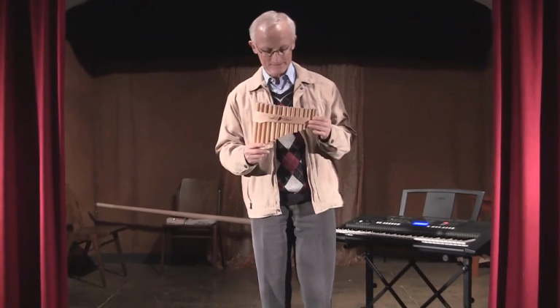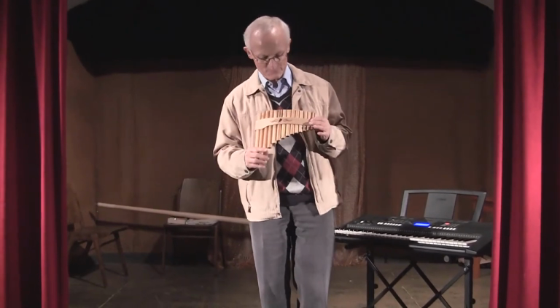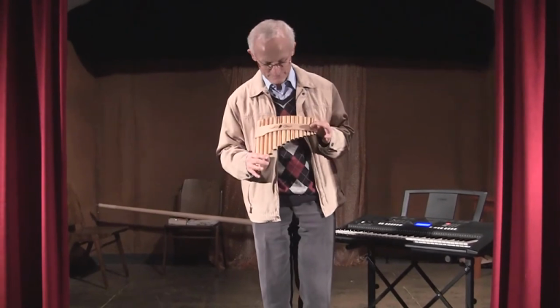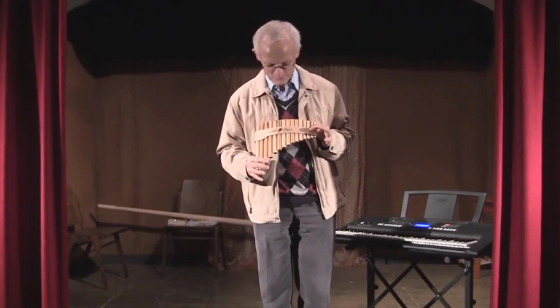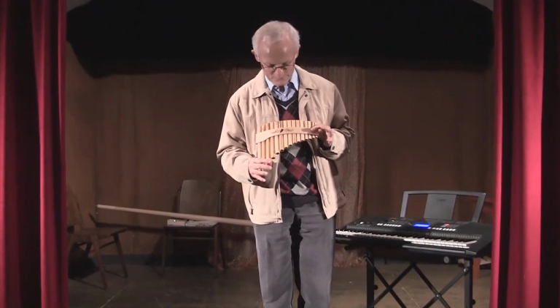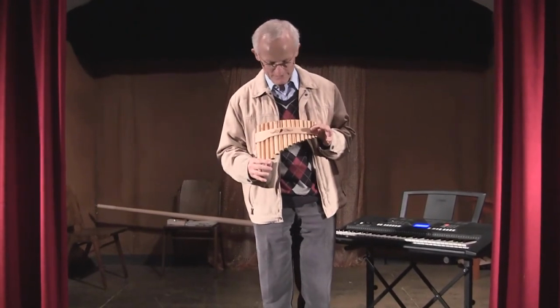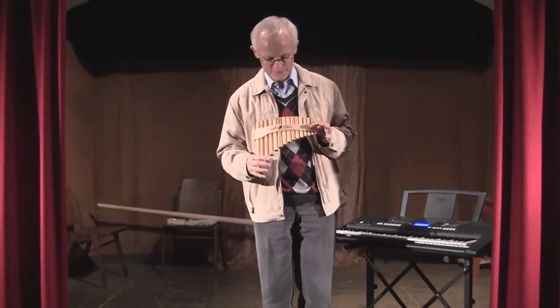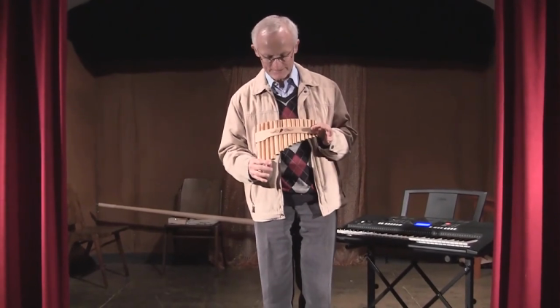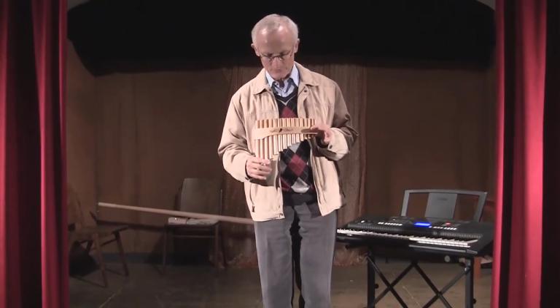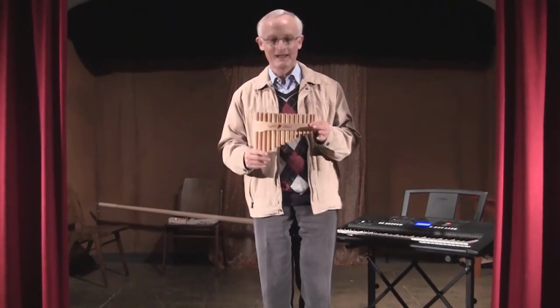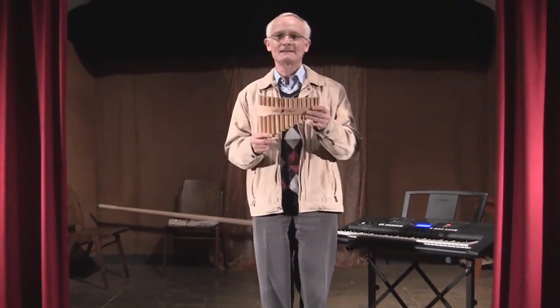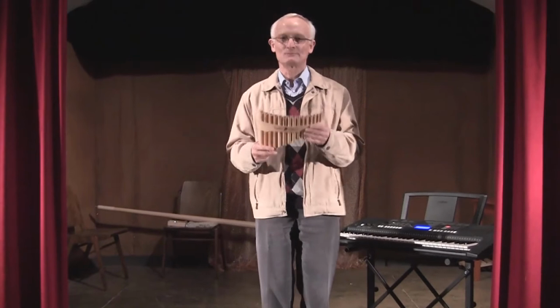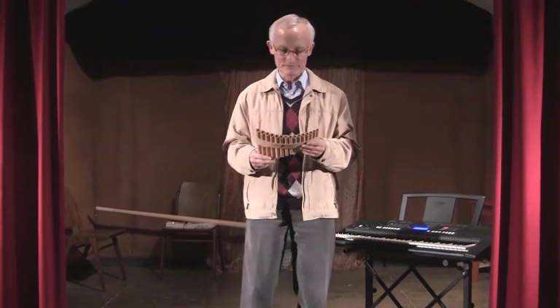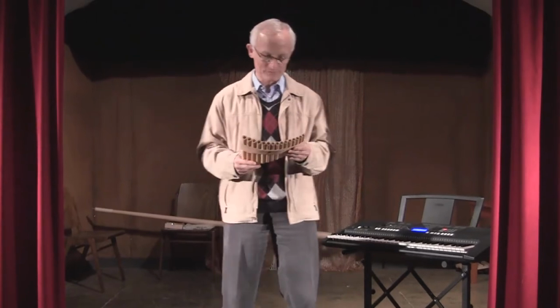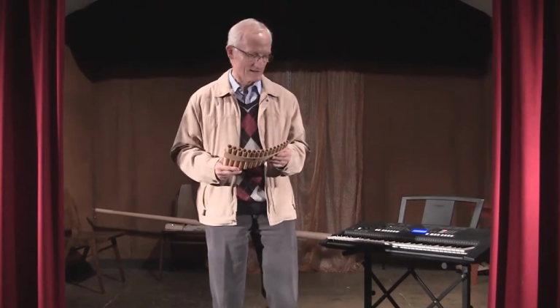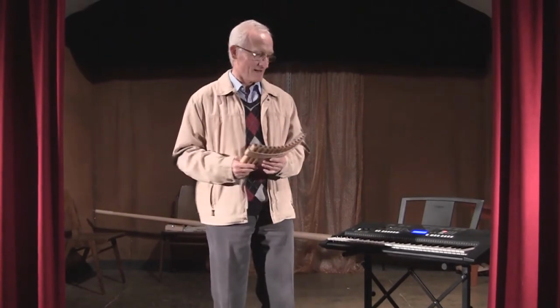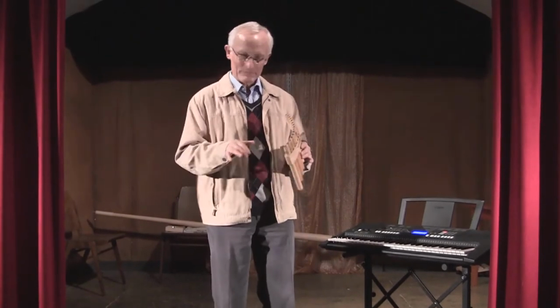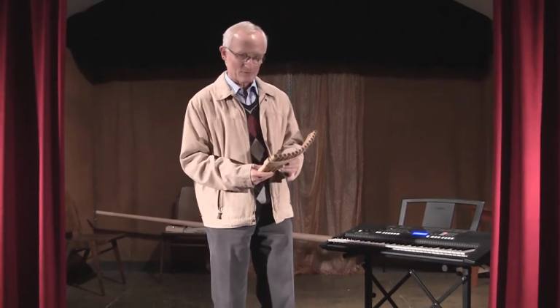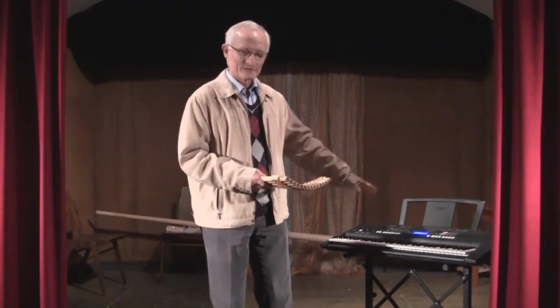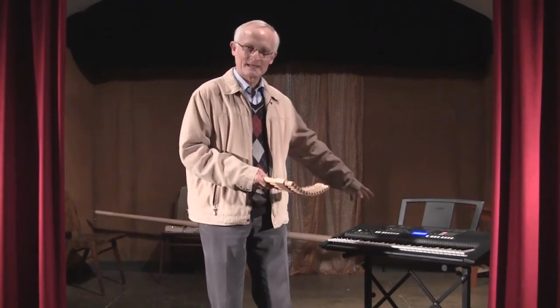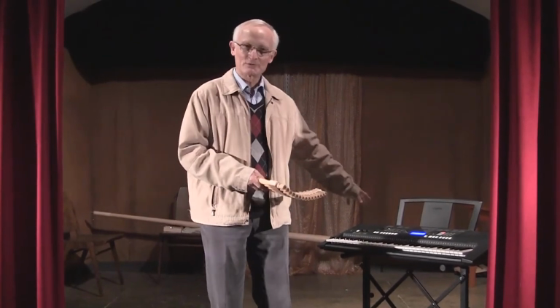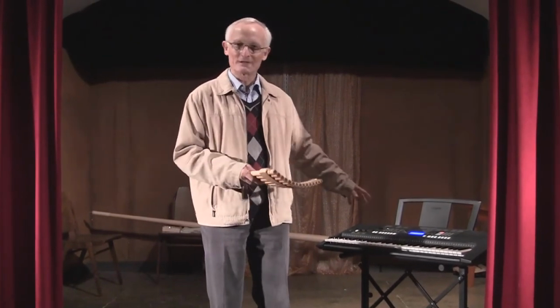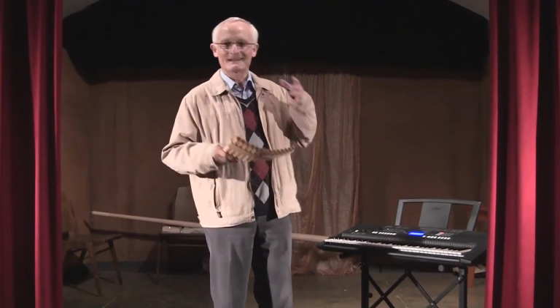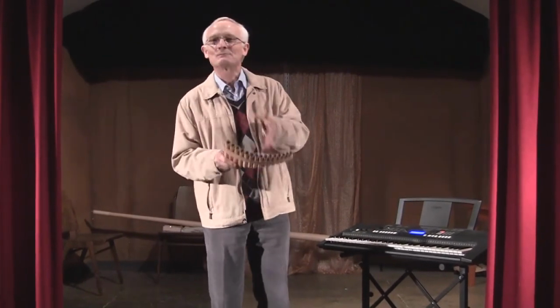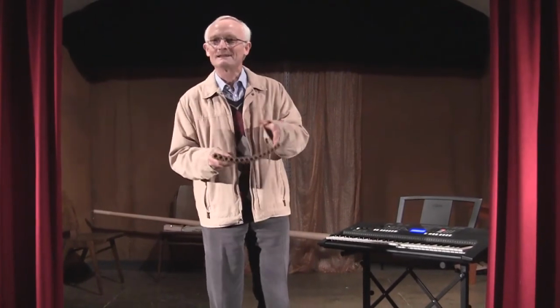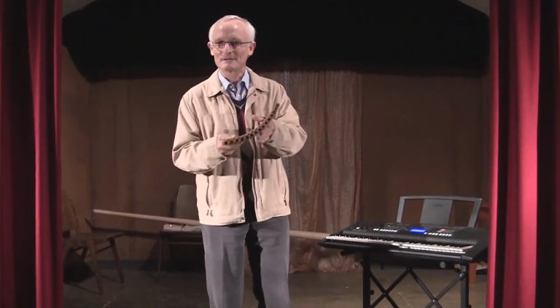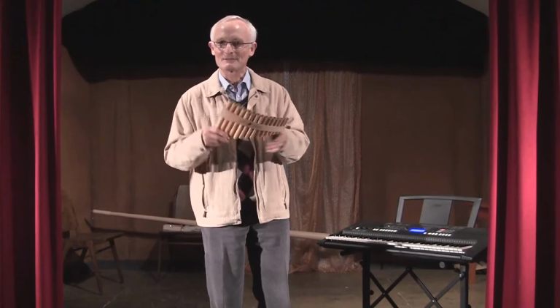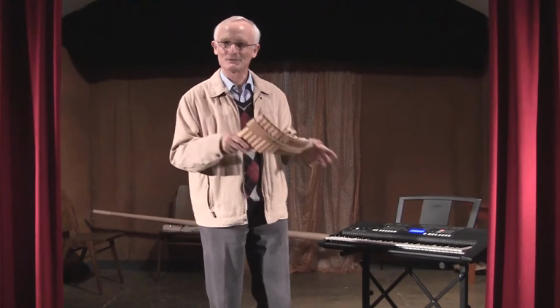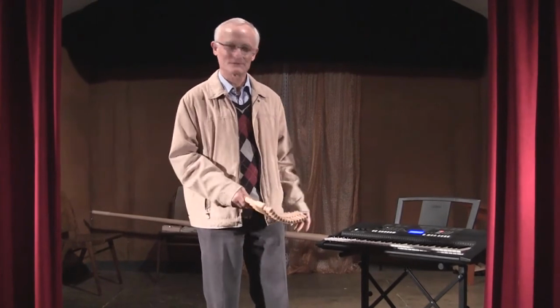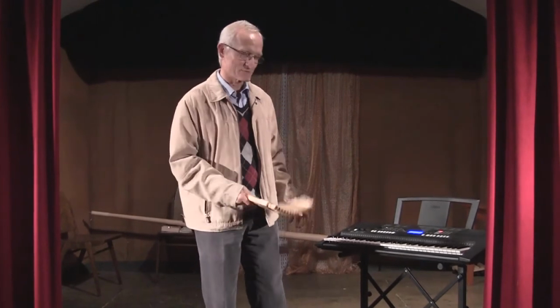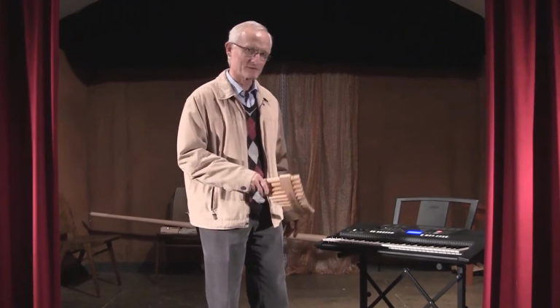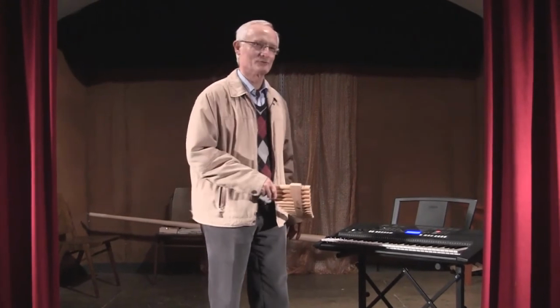This is one built in Austria. I got it two years ago and I'd like to play it with a tune. I messed around a bit with the keyboard, recorded it, and I will play with the Pan Flute to this recording of the keyboard.